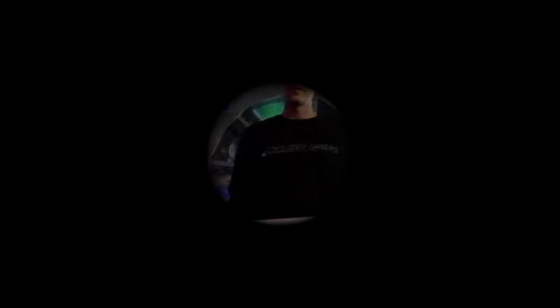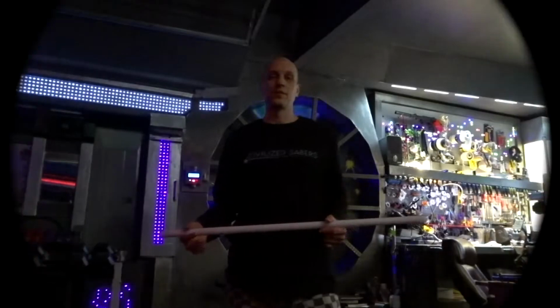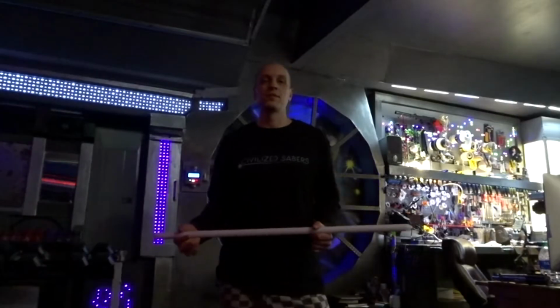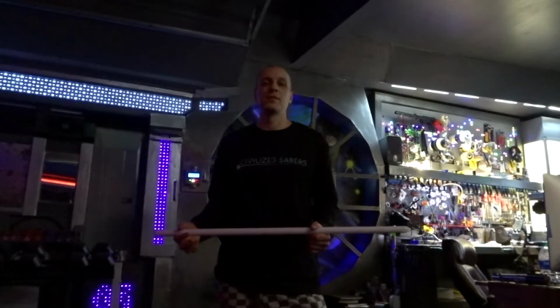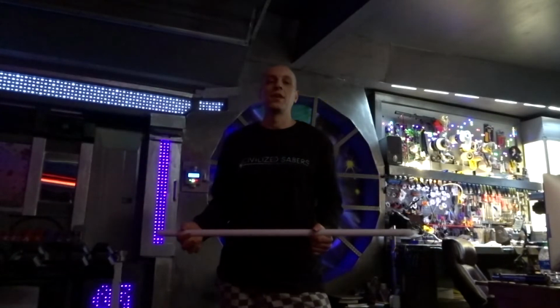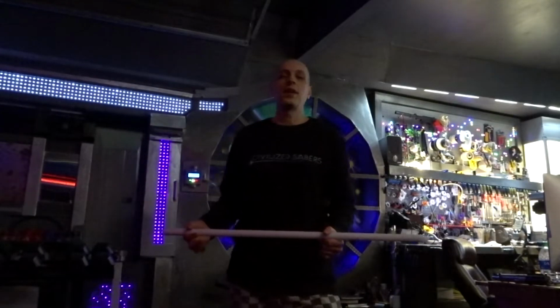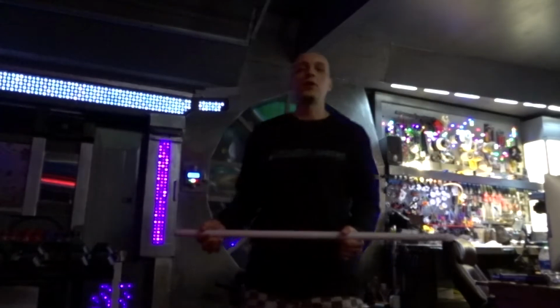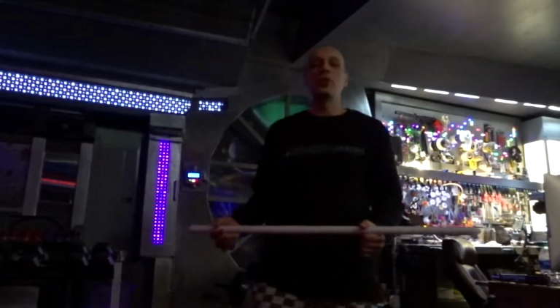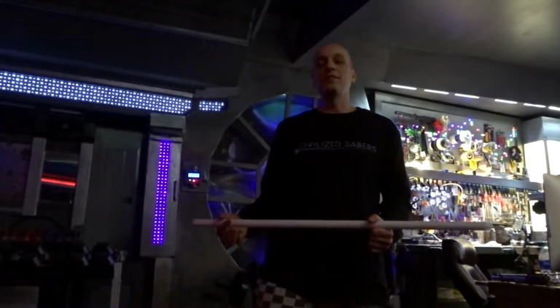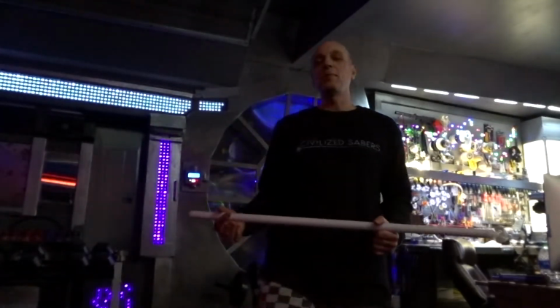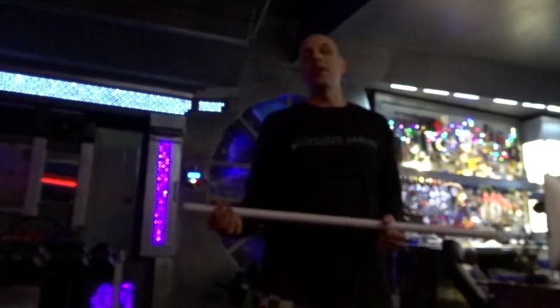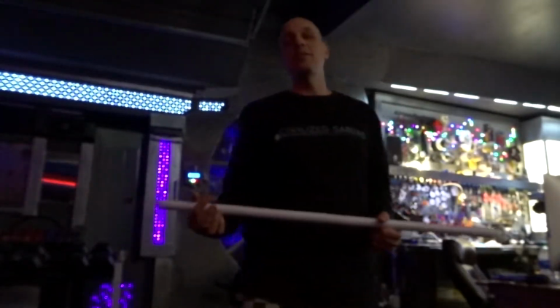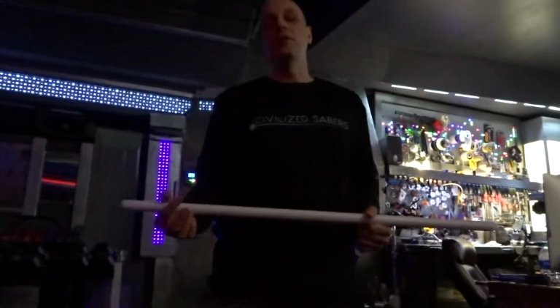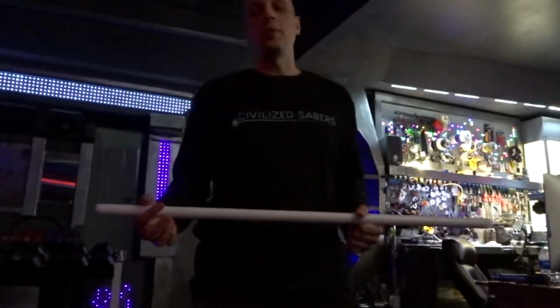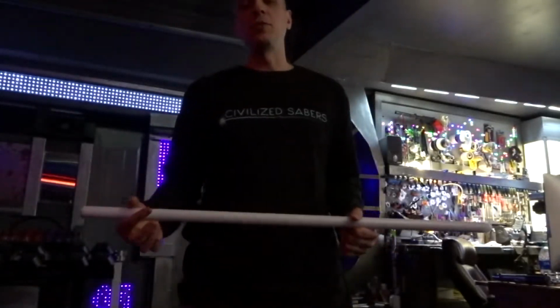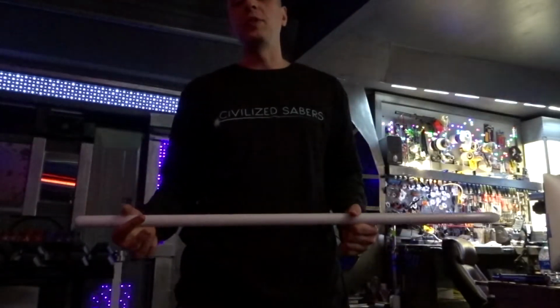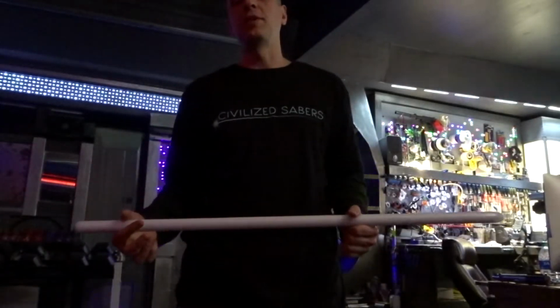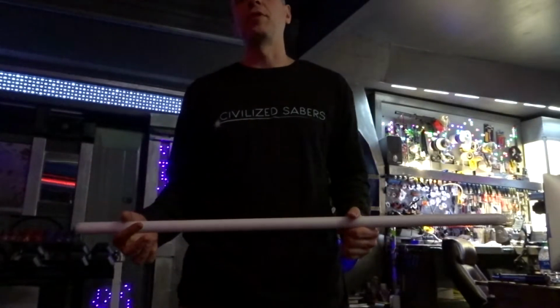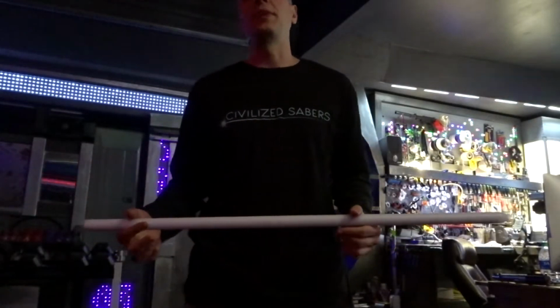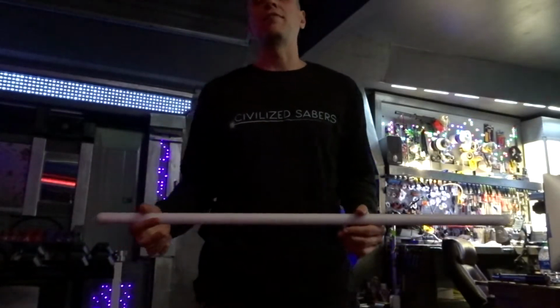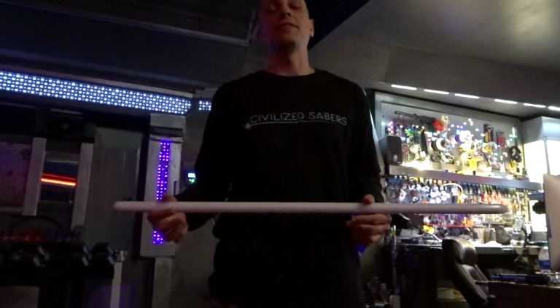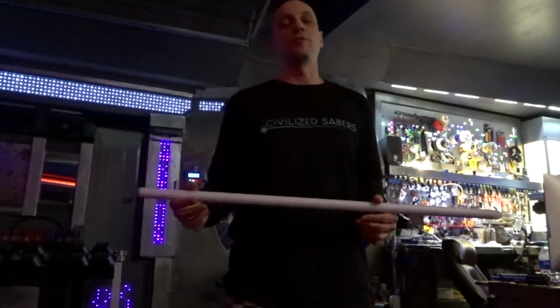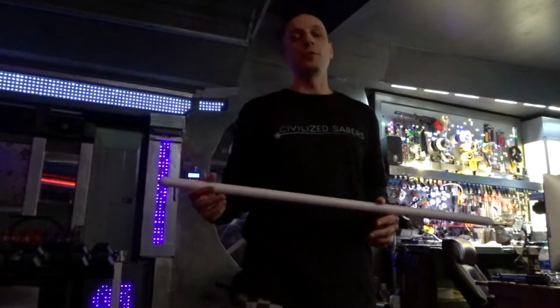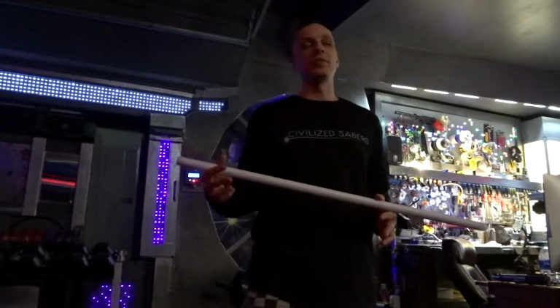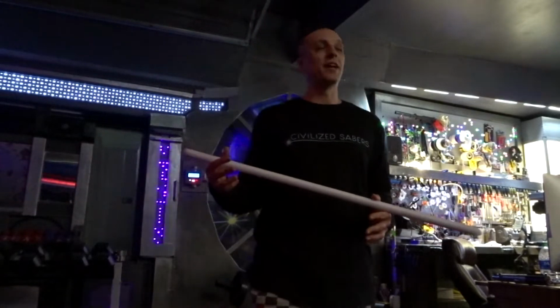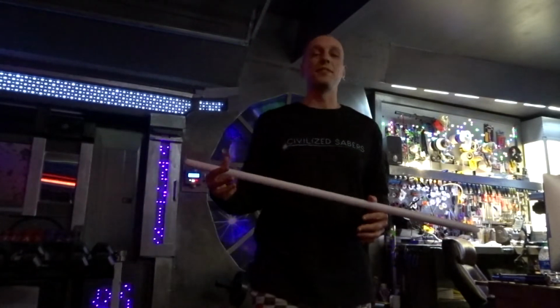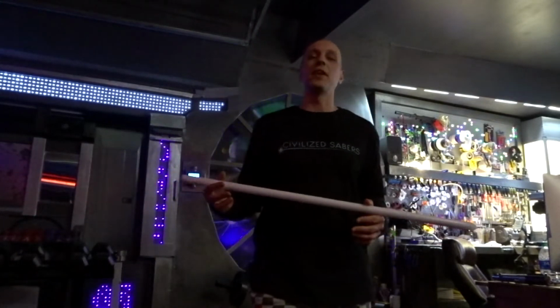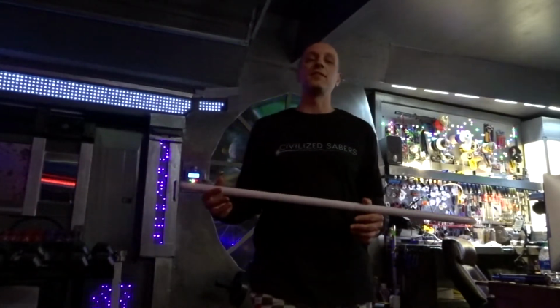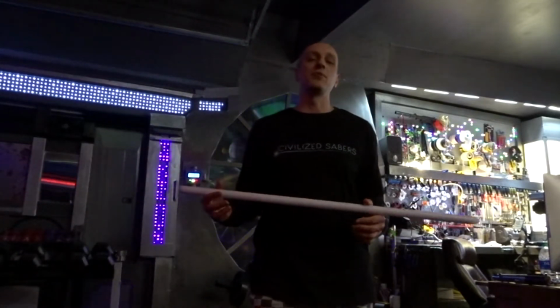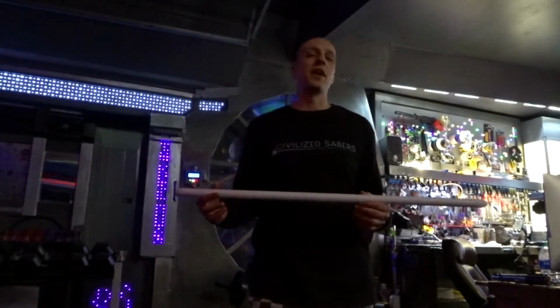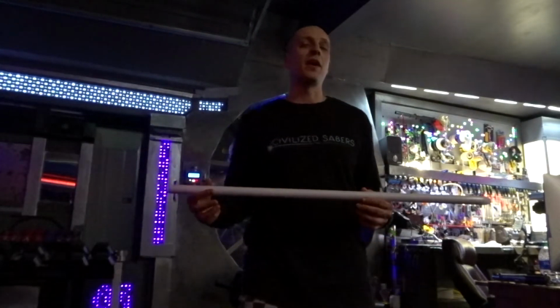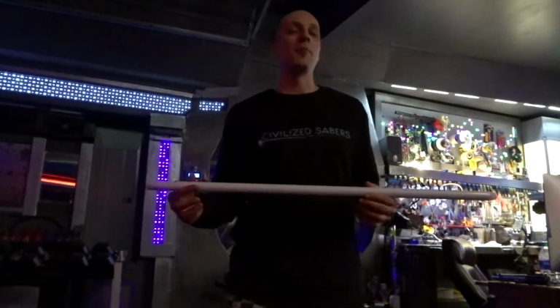Master Windu! Hey there Bright Saber fans! Space Windu here from the FX Saber forums and civilizedsabers.com.